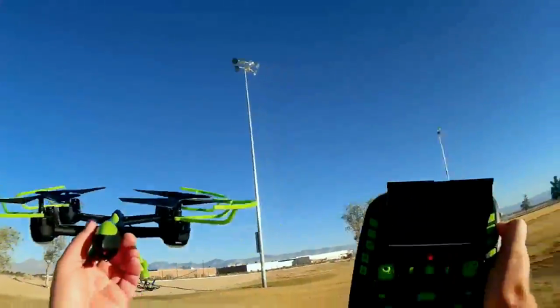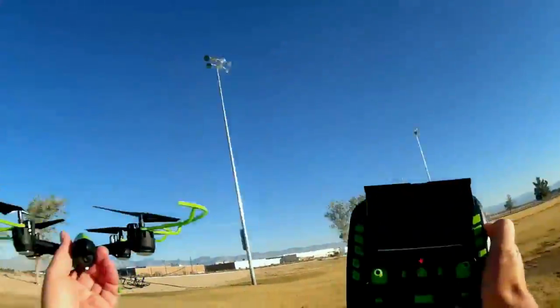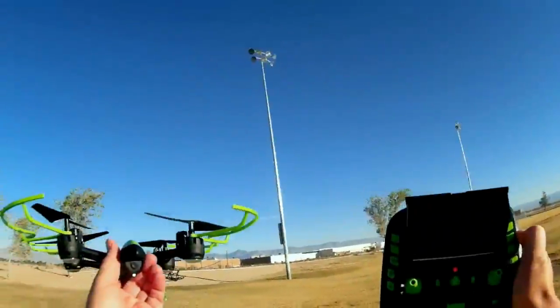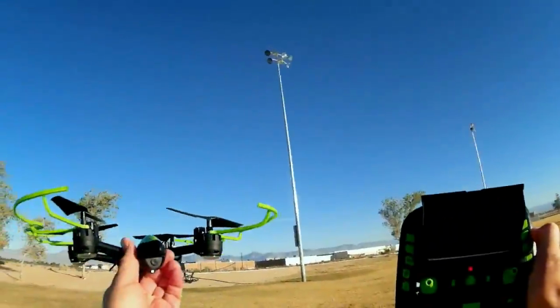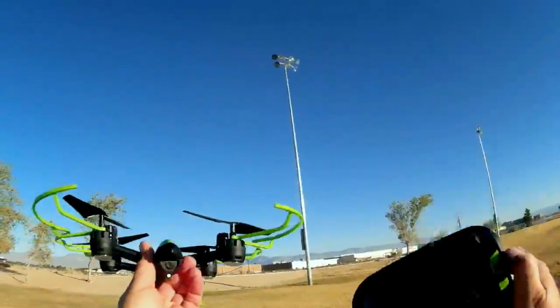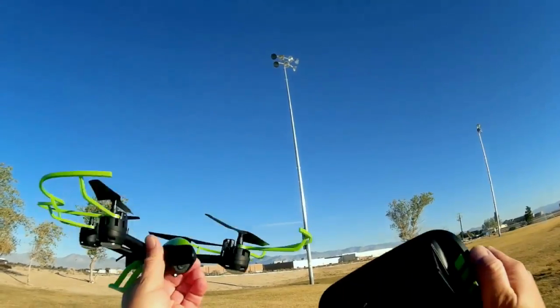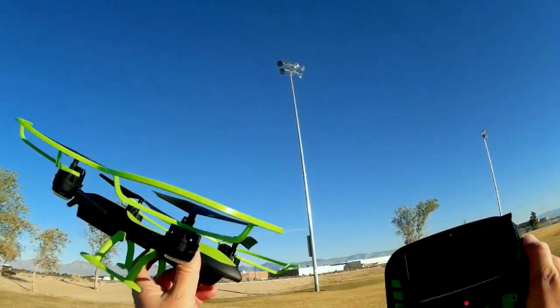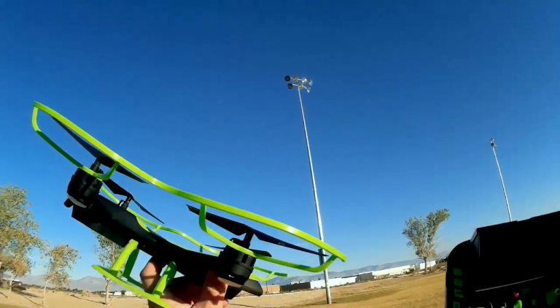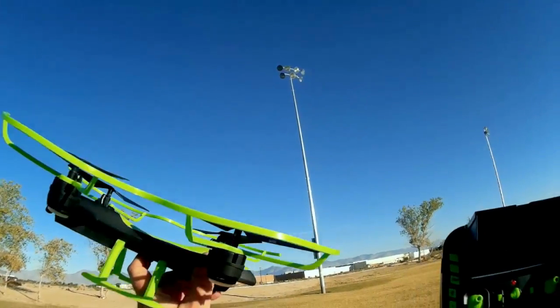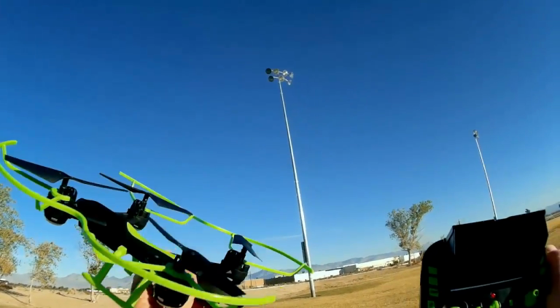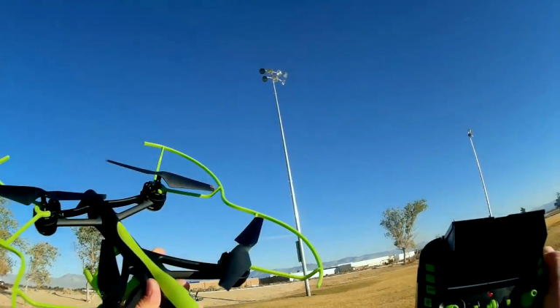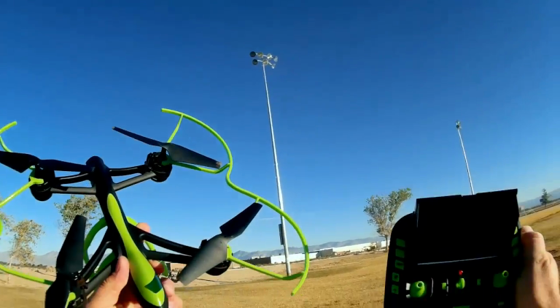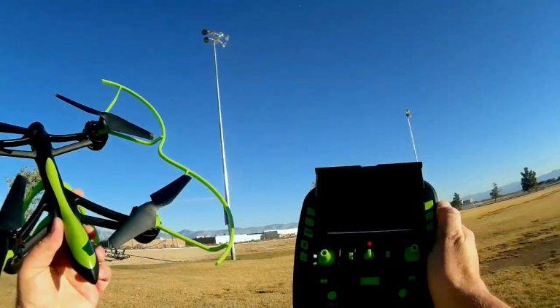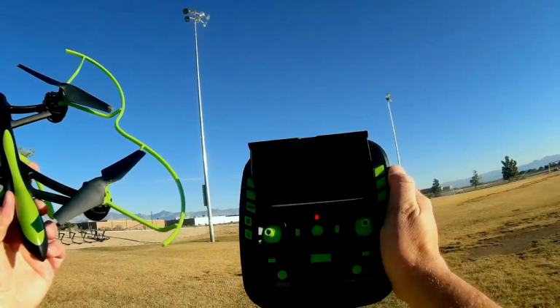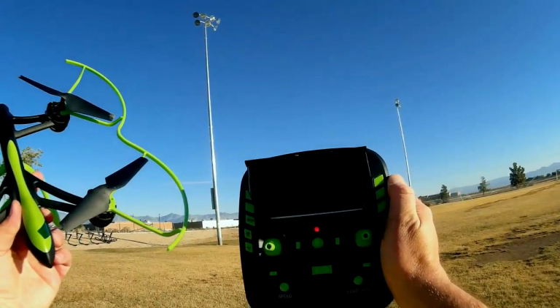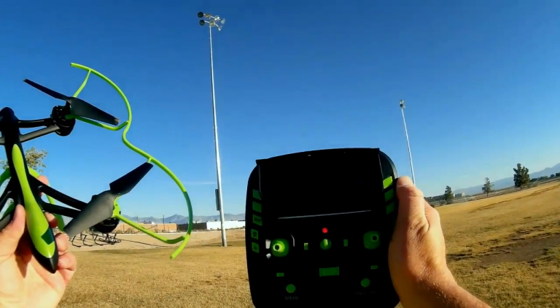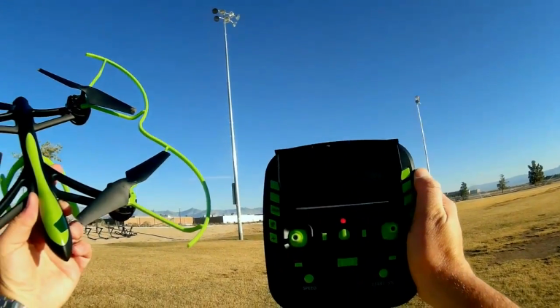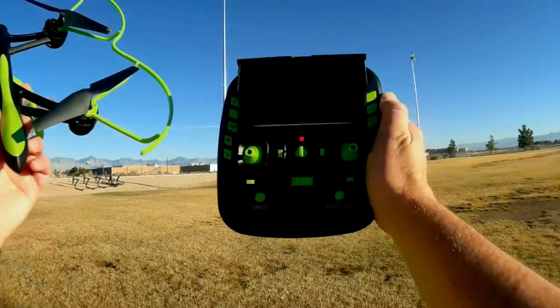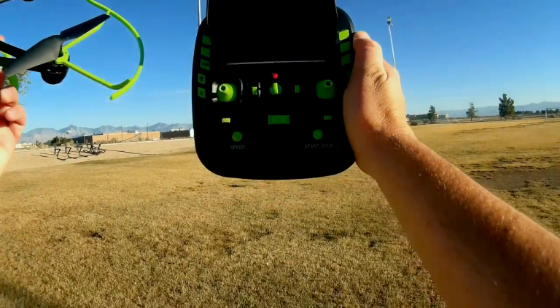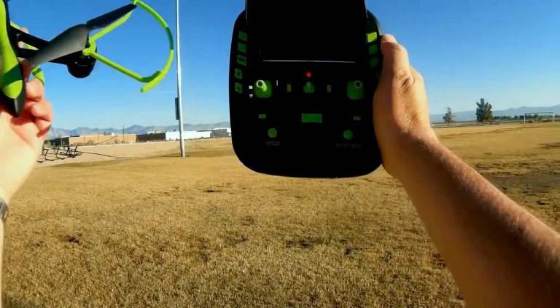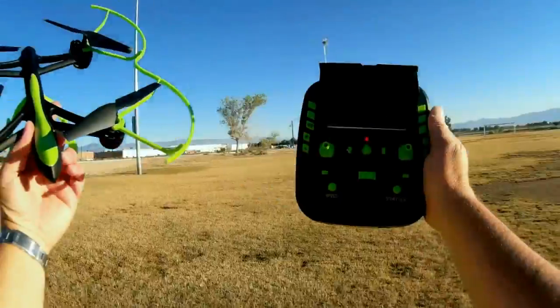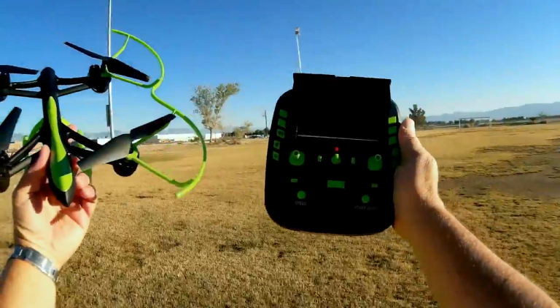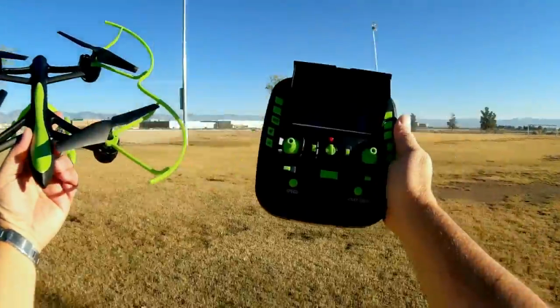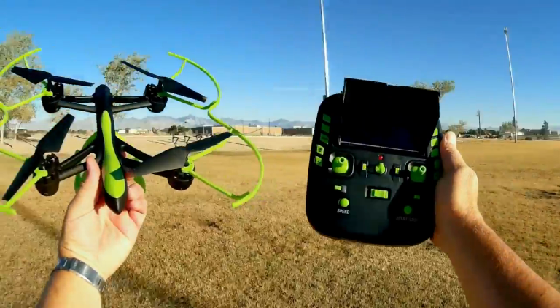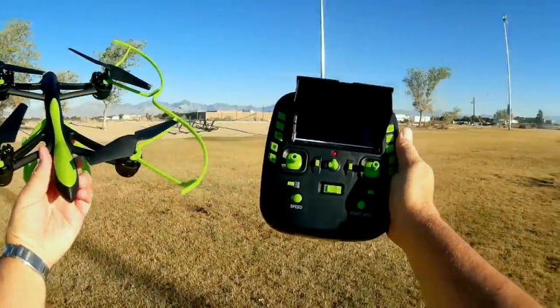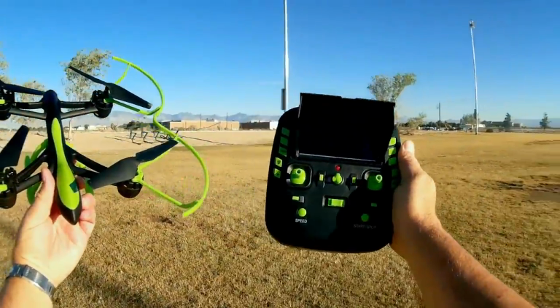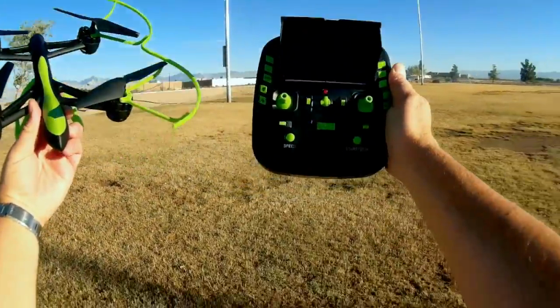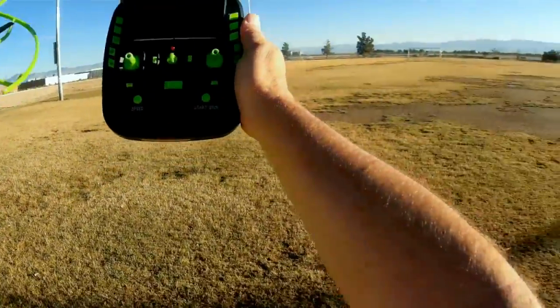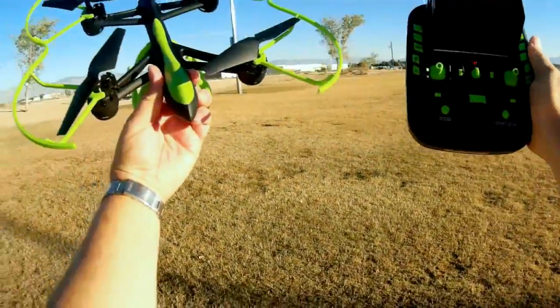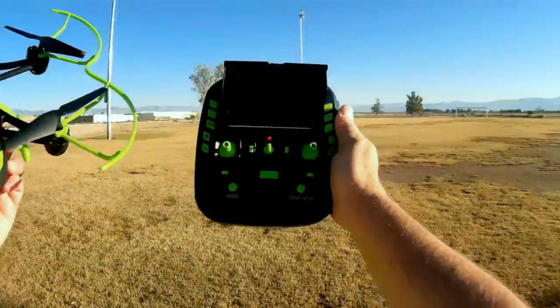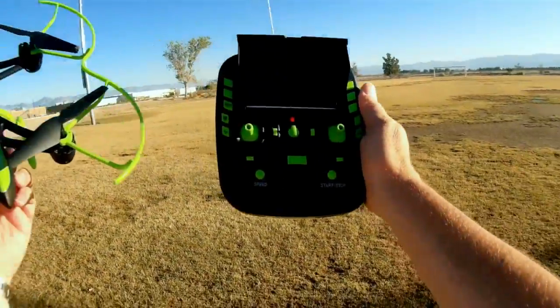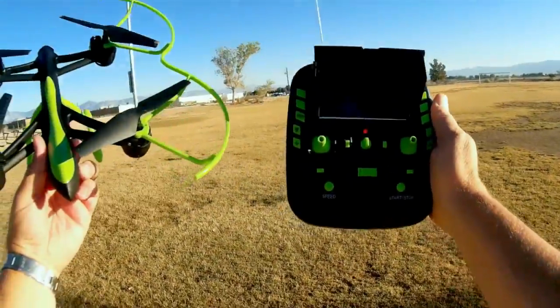Interesting quadcopter. Very interesting design. I hope you enjoyed this flight — it's quite comfortable. Get my thumbnail. Signing off.